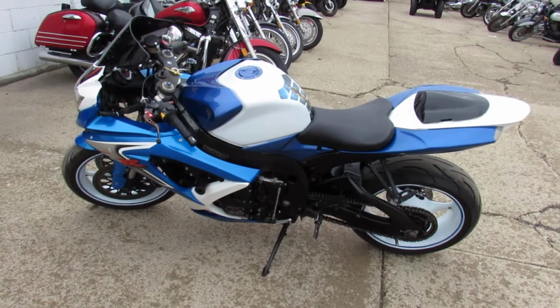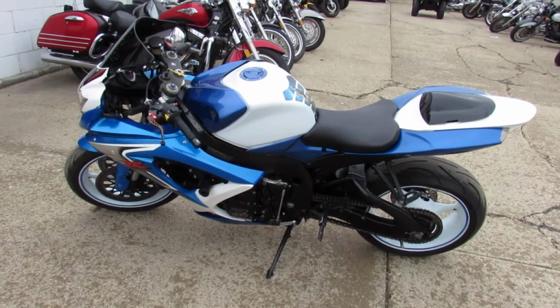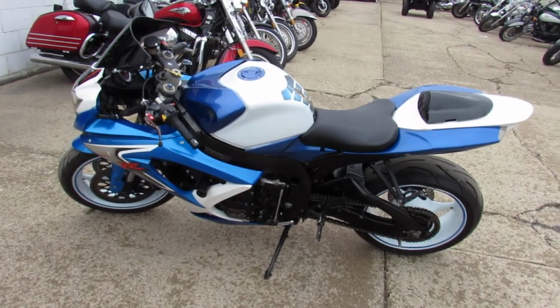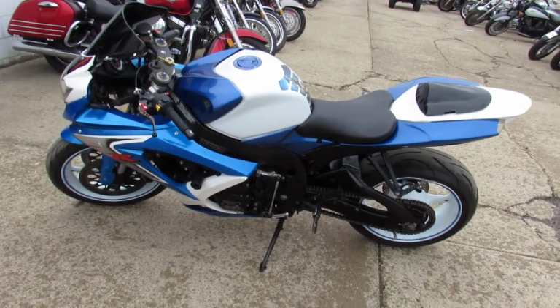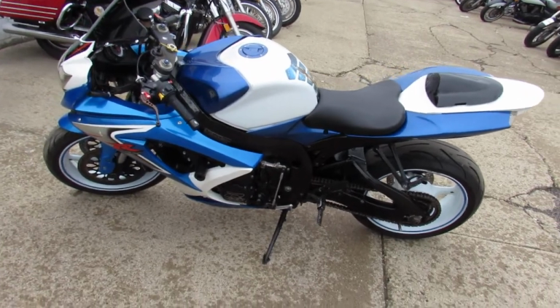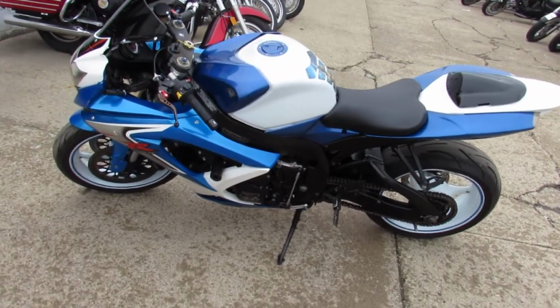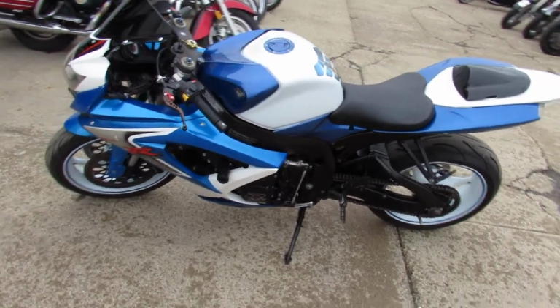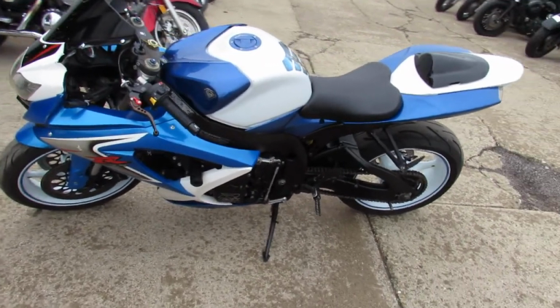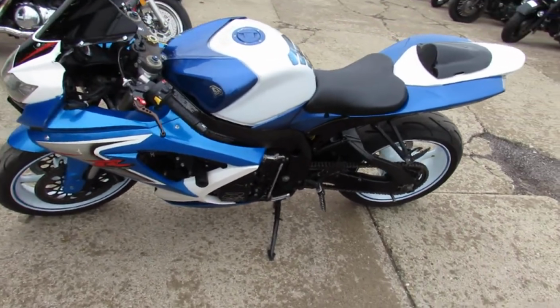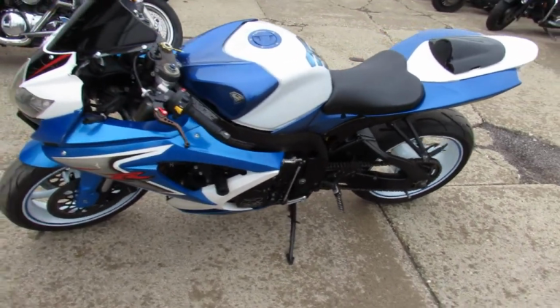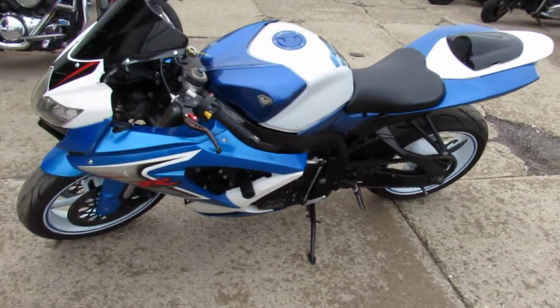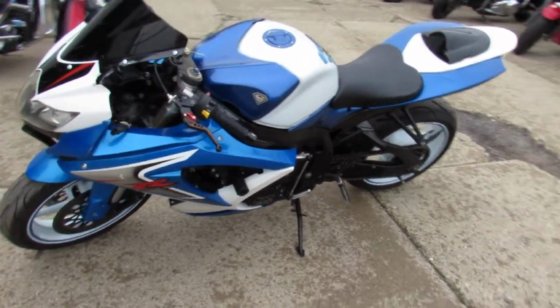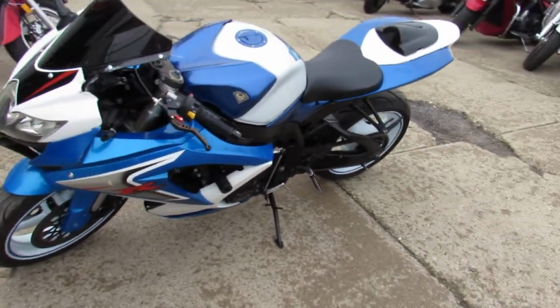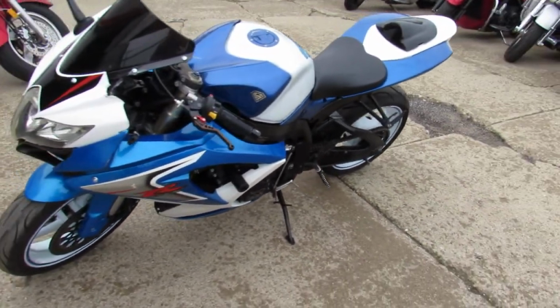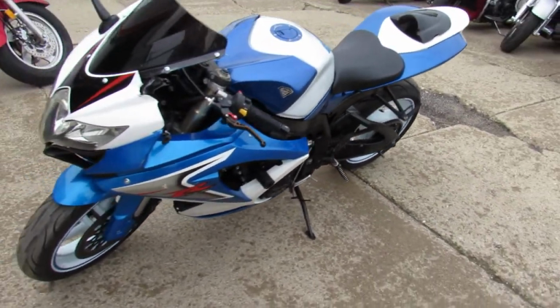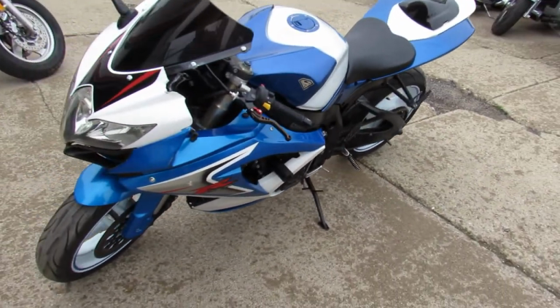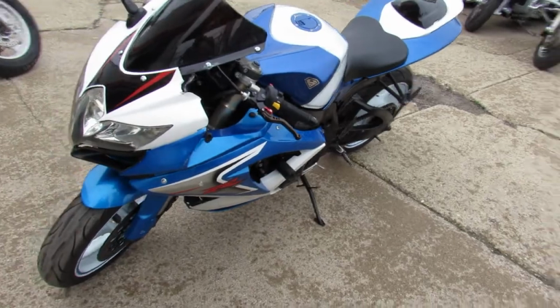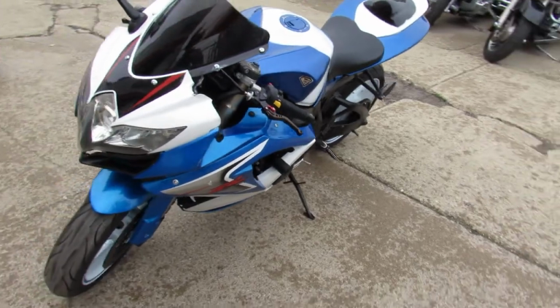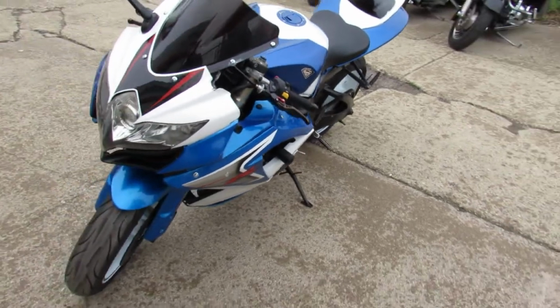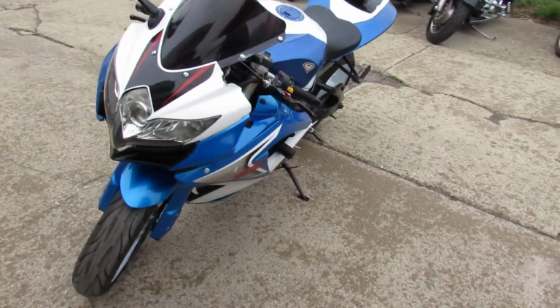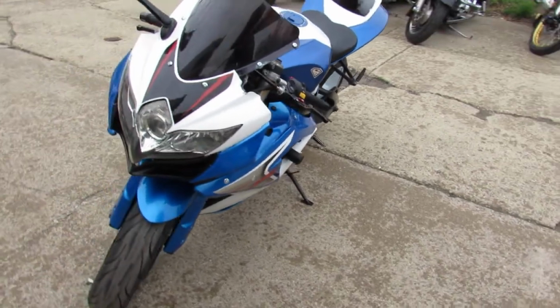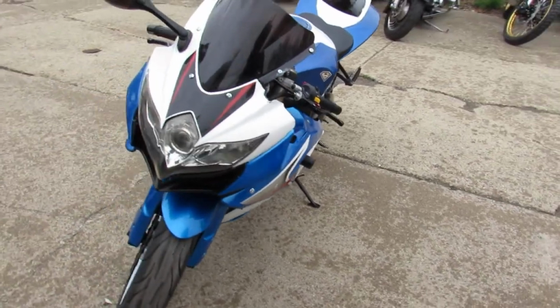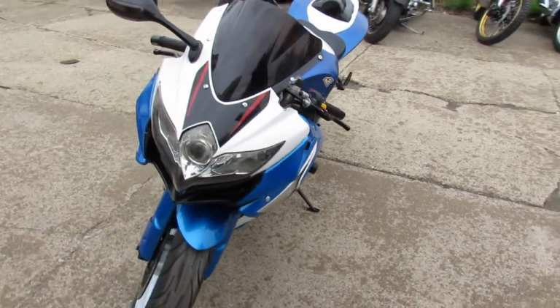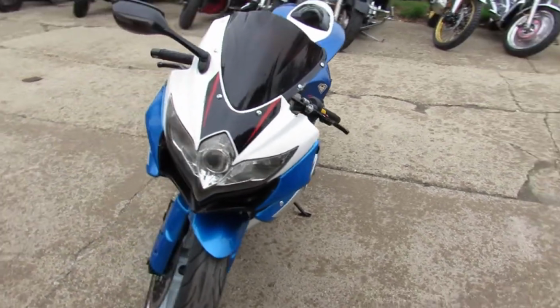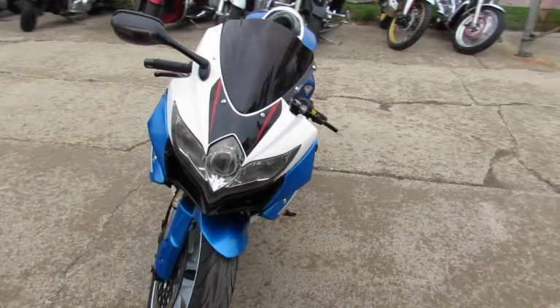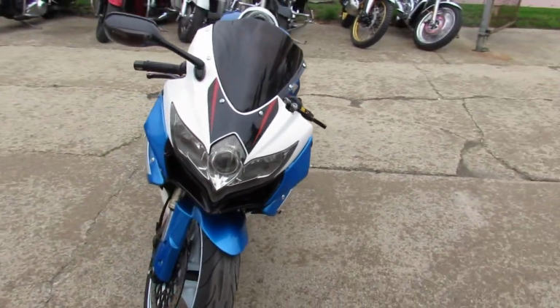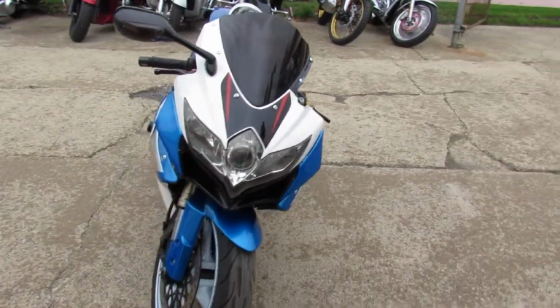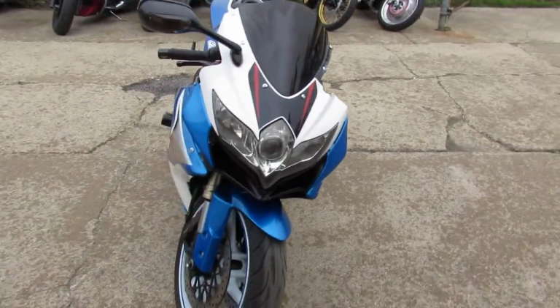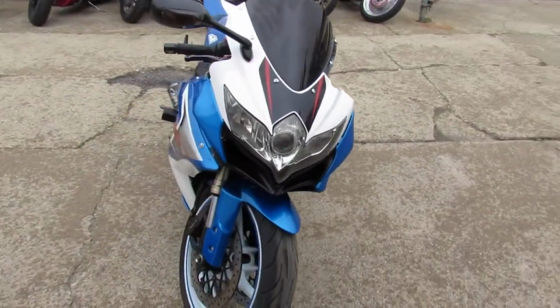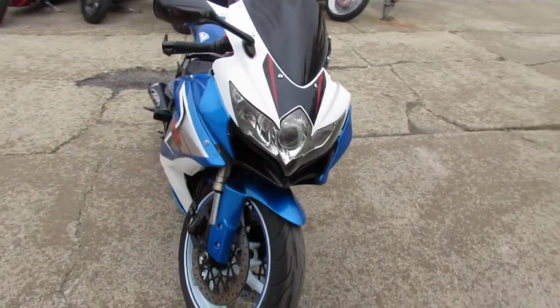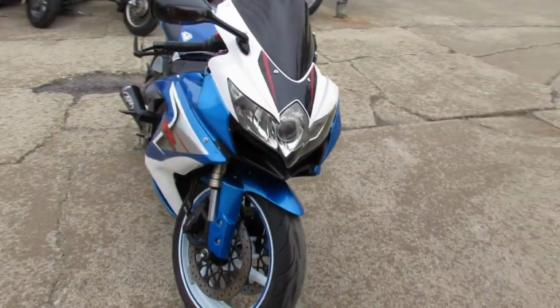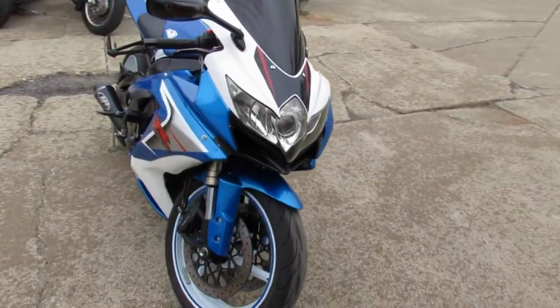Hey guys, ApprovalPowerSports.com here doing some videos on some used sport bikes we just got into the showroom. Anybody looking for a used sport bike, over 200 pre-owned sport bikes ready to go here.